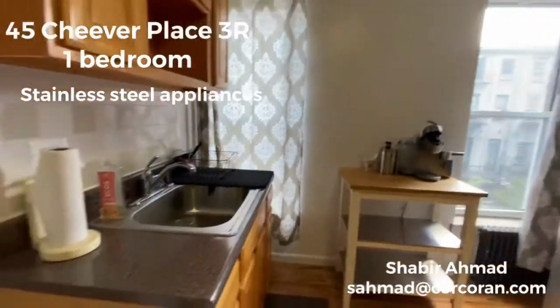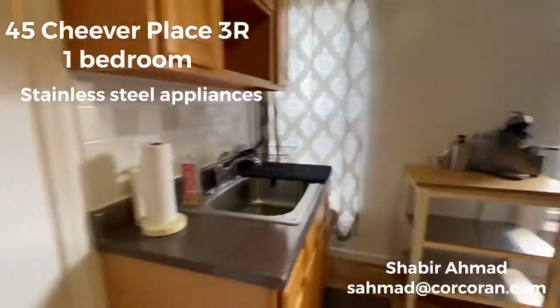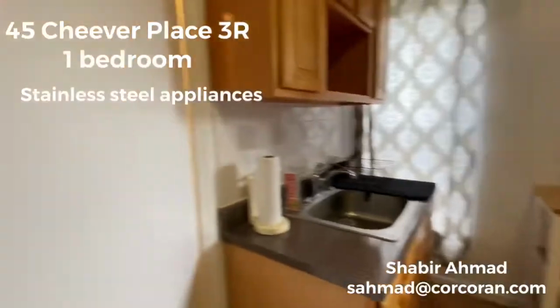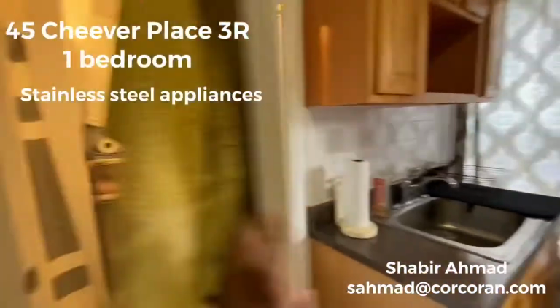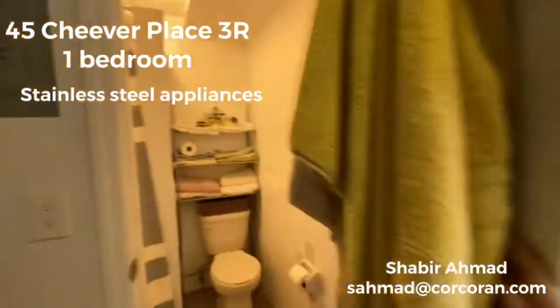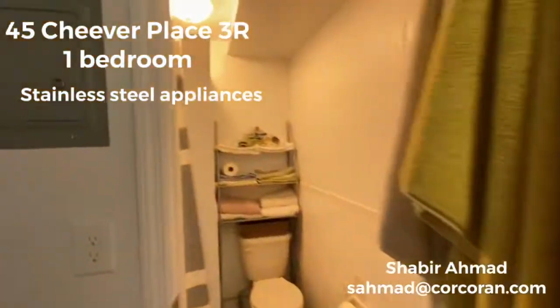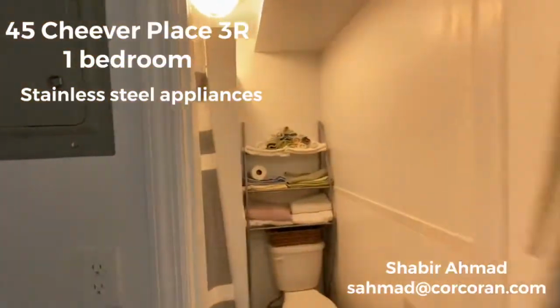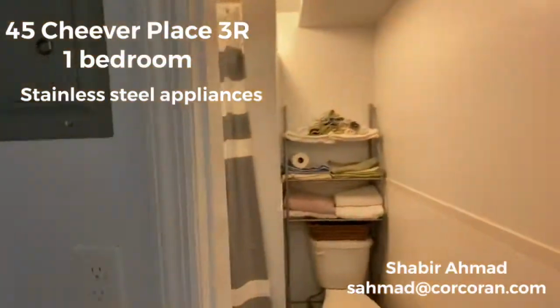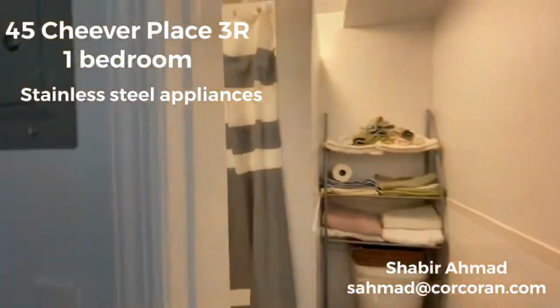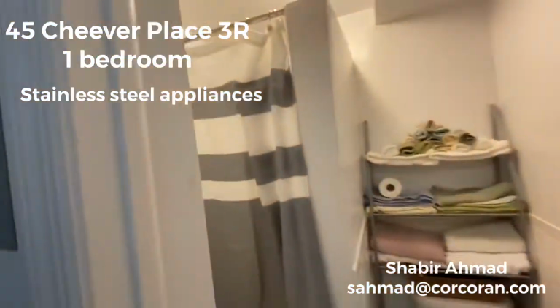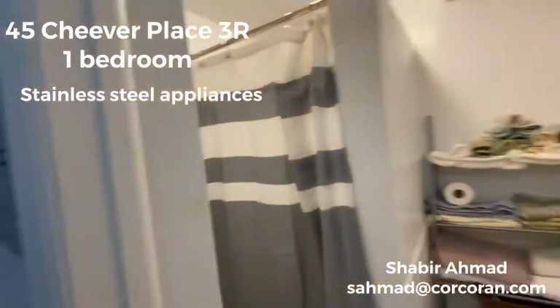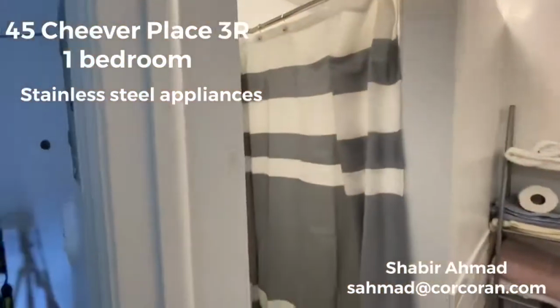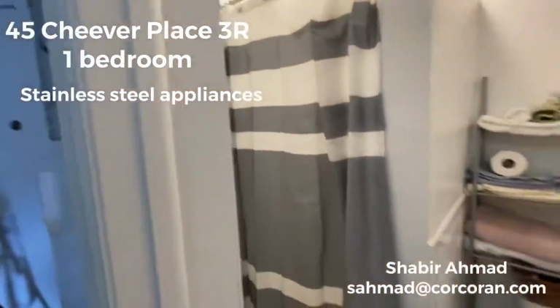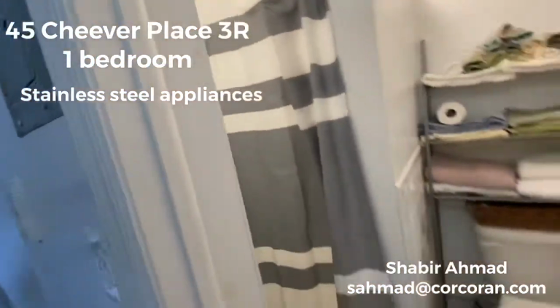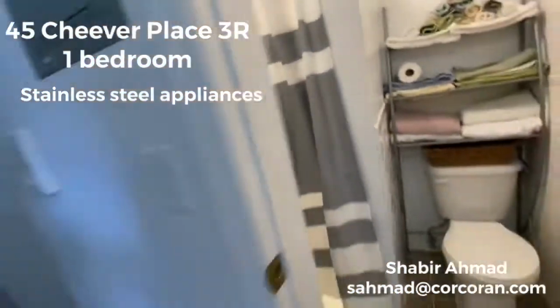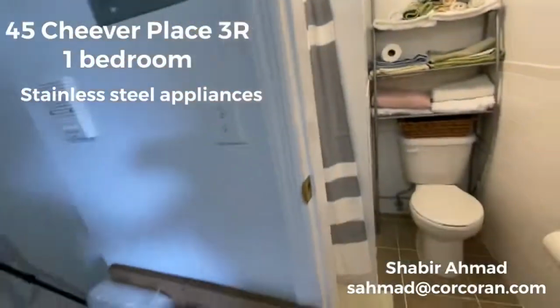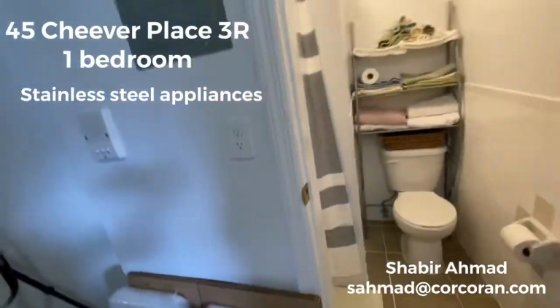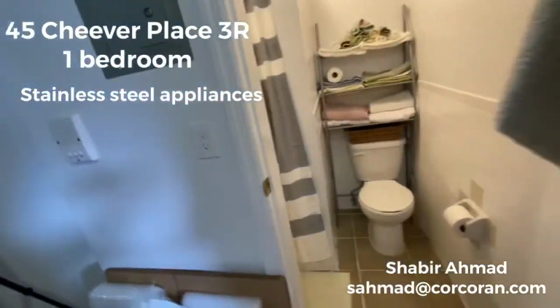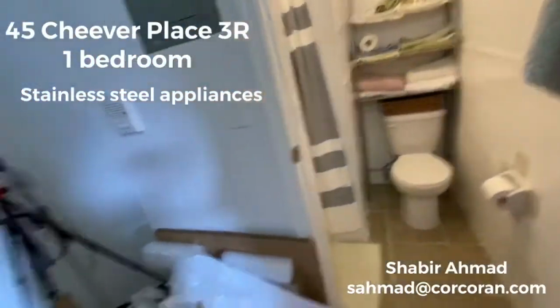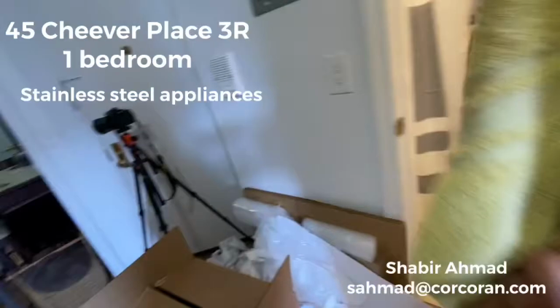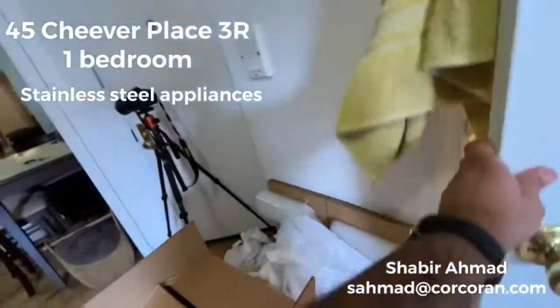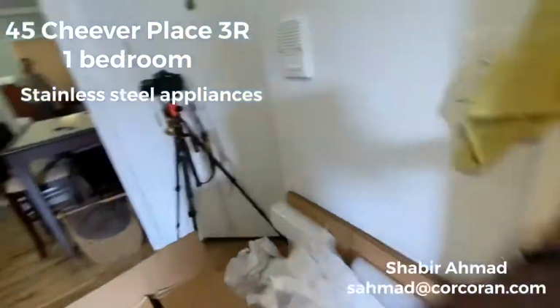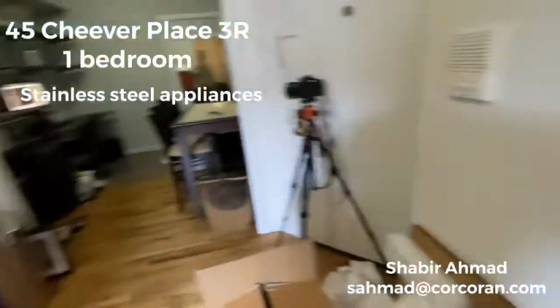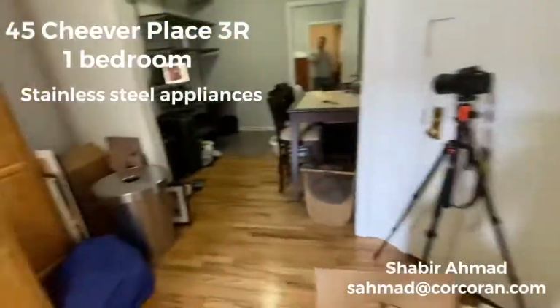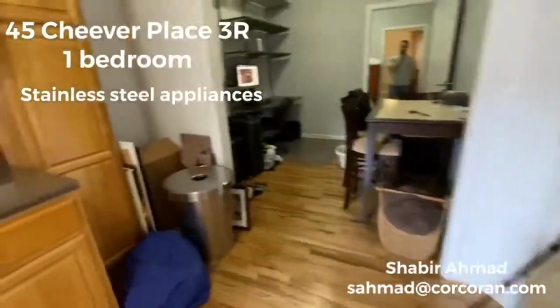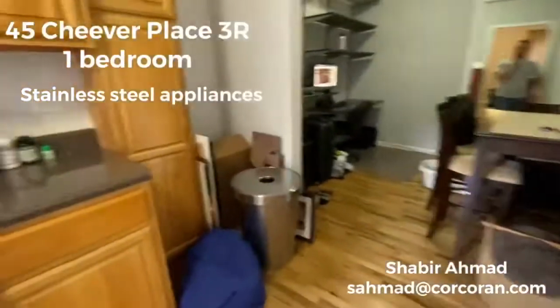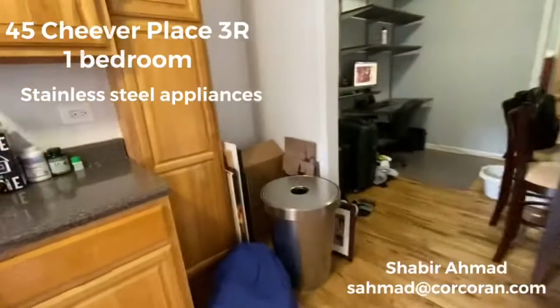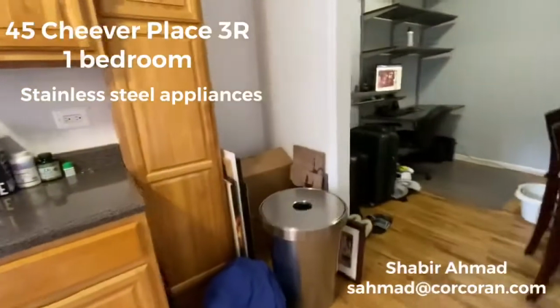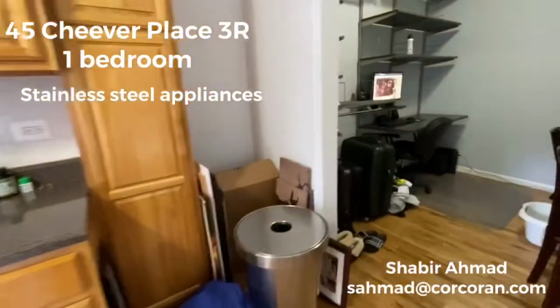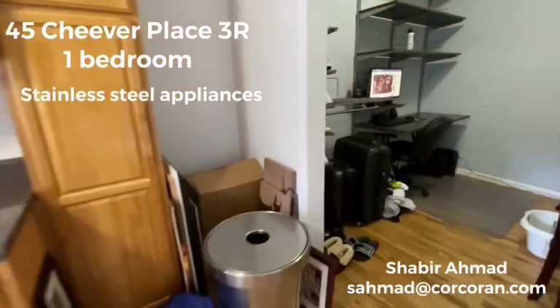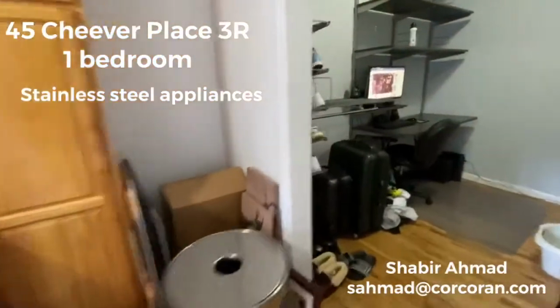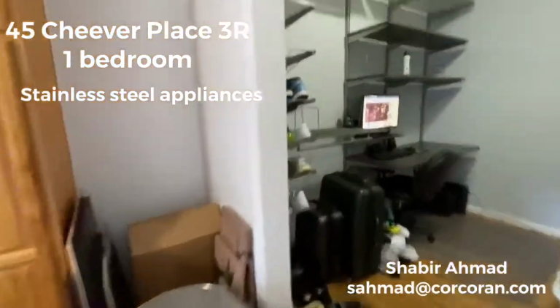Standard cute little bathroom, and this is the living room.